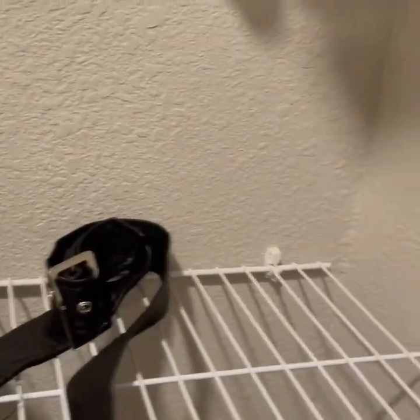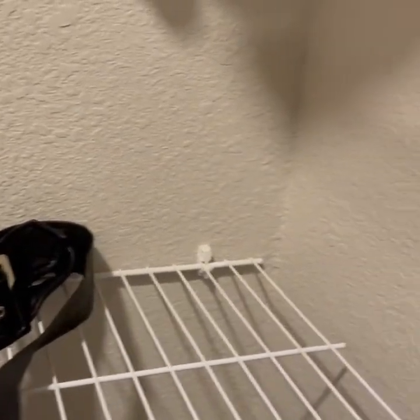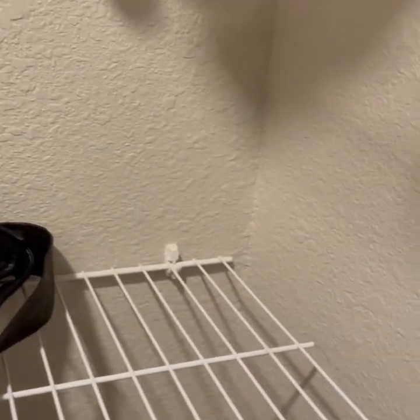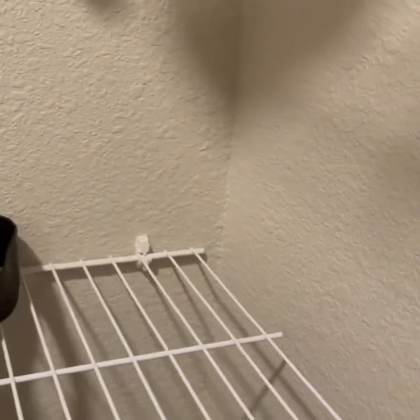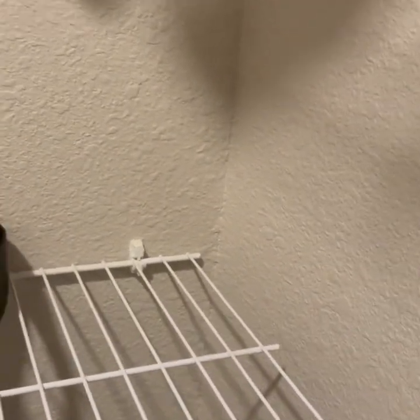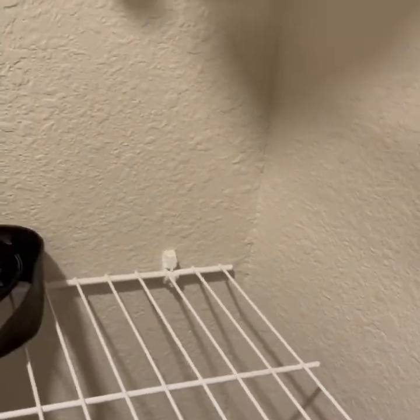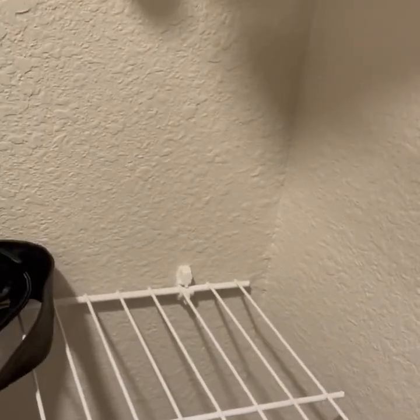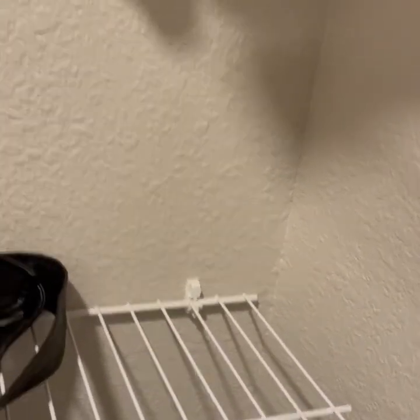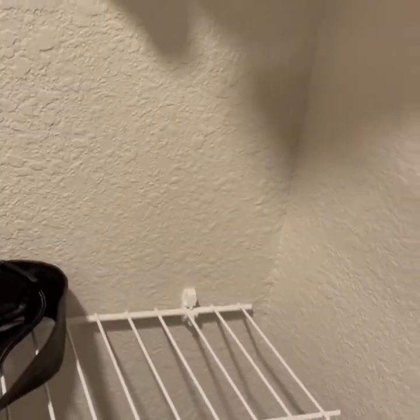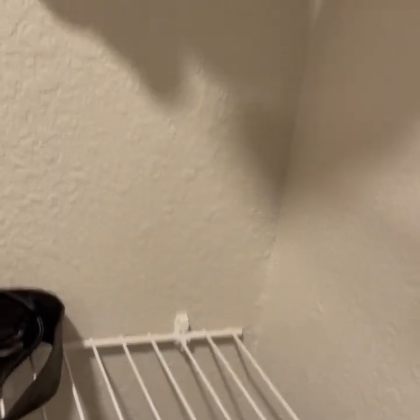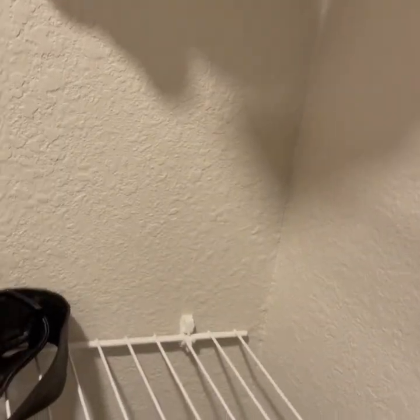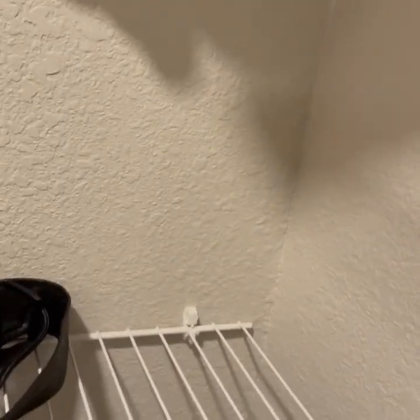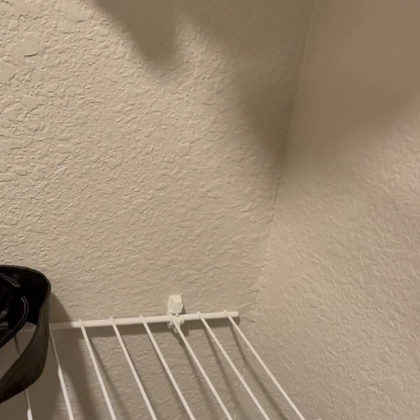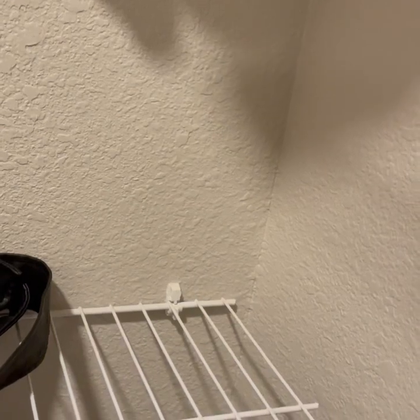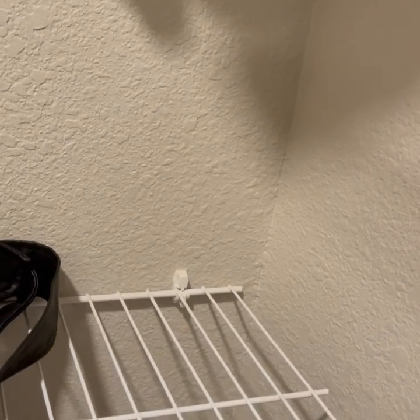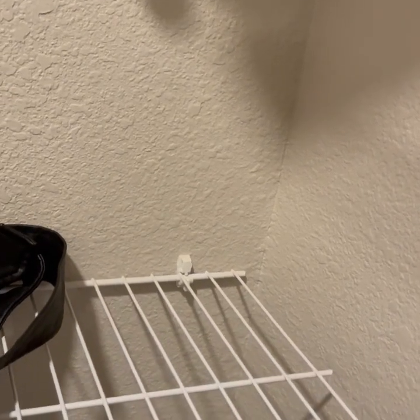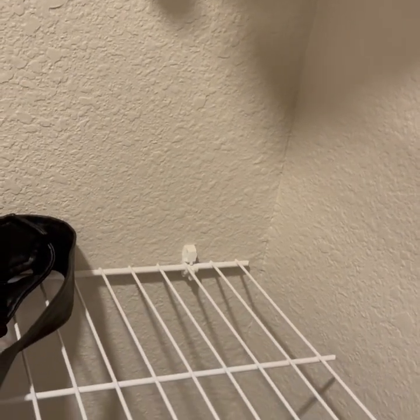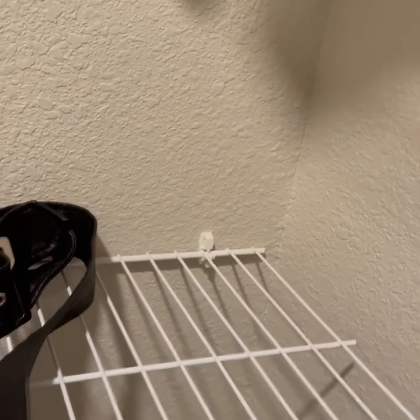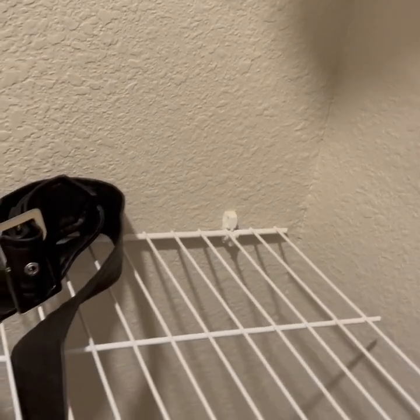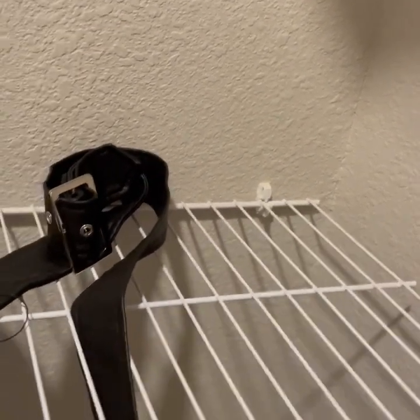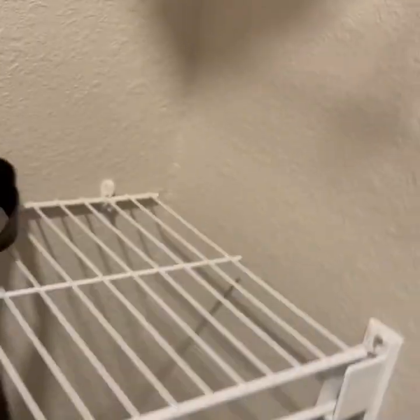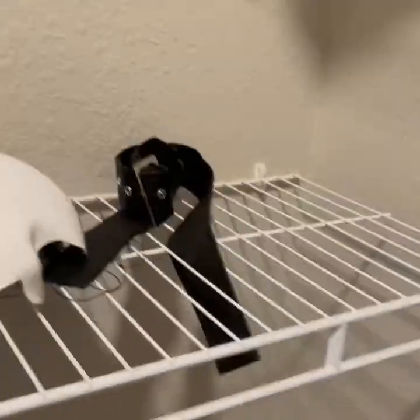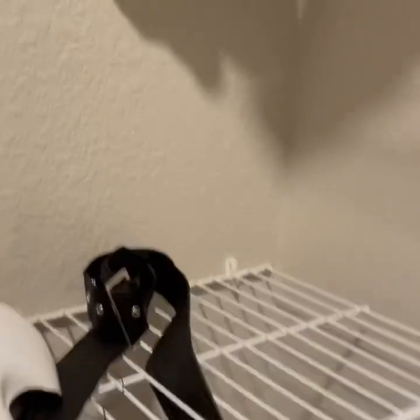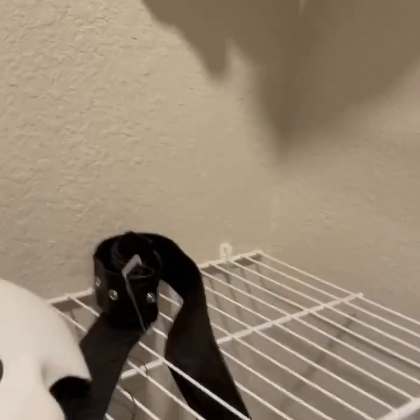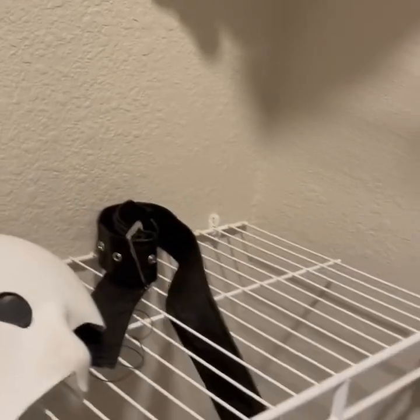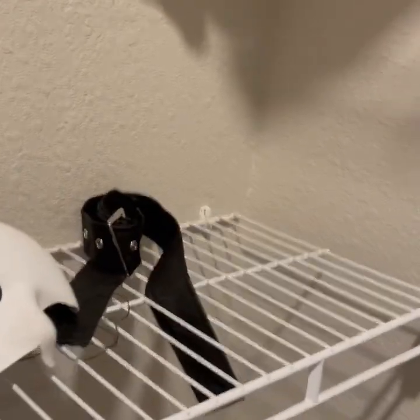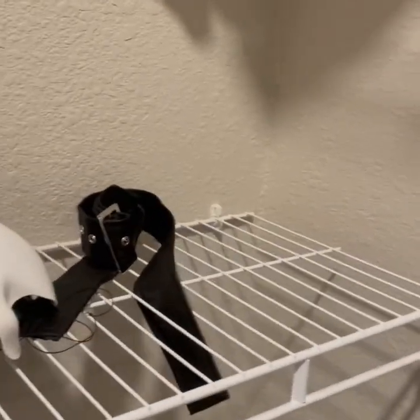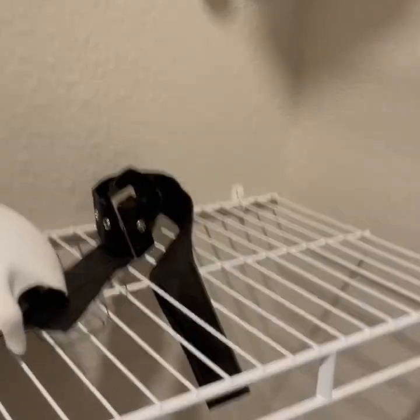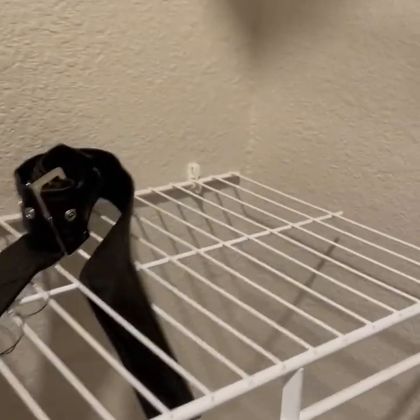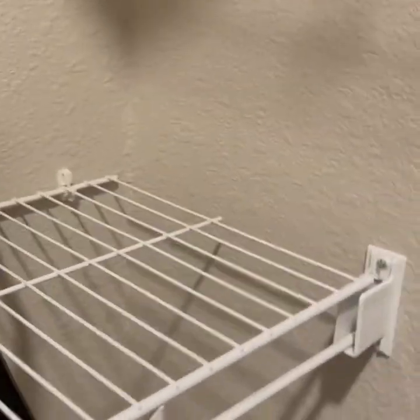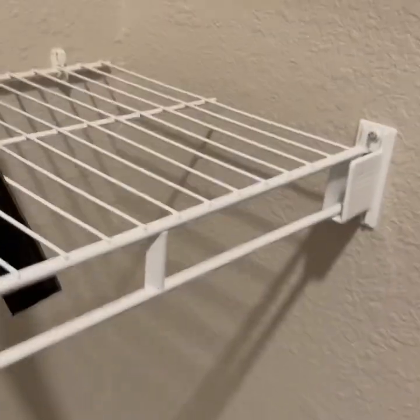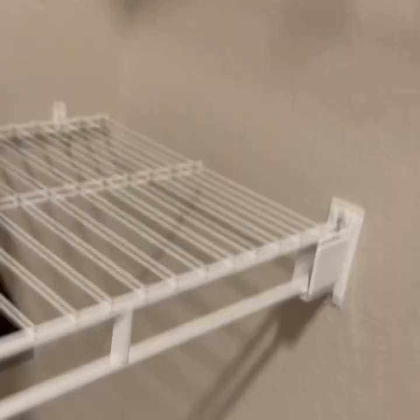If you said the Corey Taylor mask isn't here, you'd be absolutely correct. The Corey Taylor mask is missing because I did something with it using one of the foam heads, and I'll be showing that in just a few seconds and telling you how I did it.